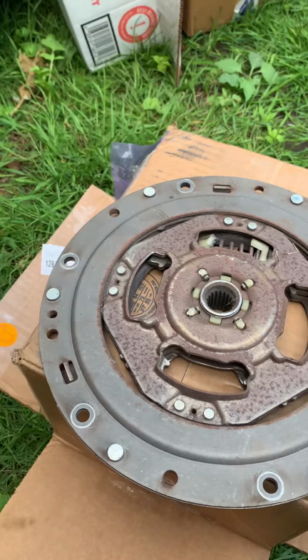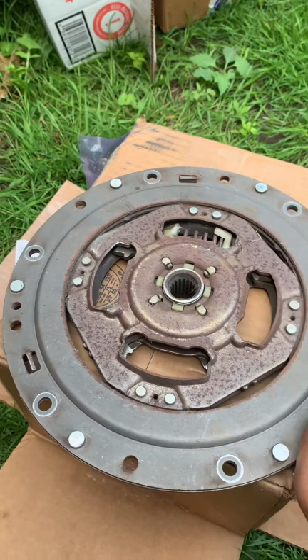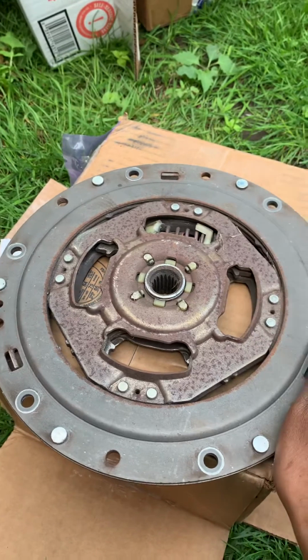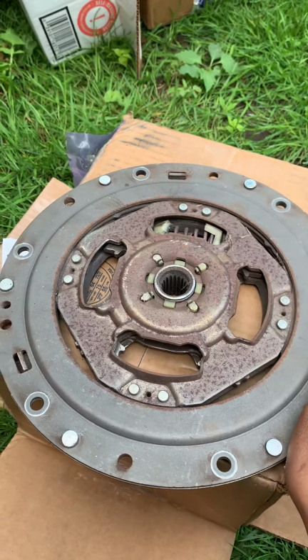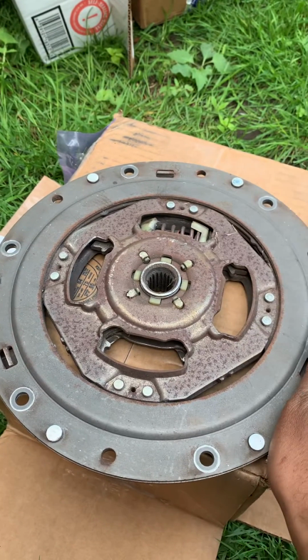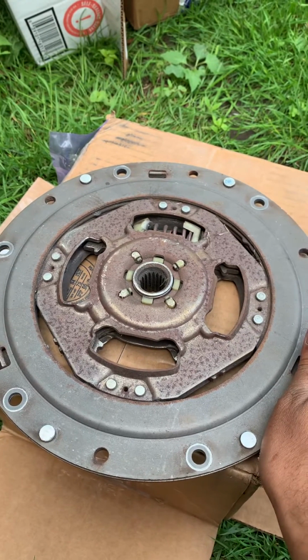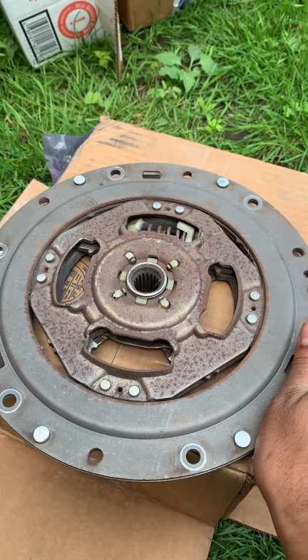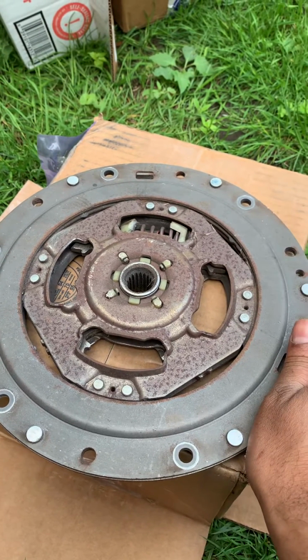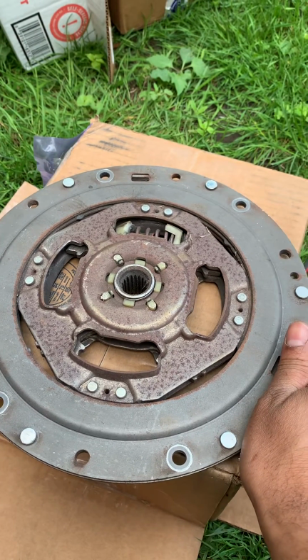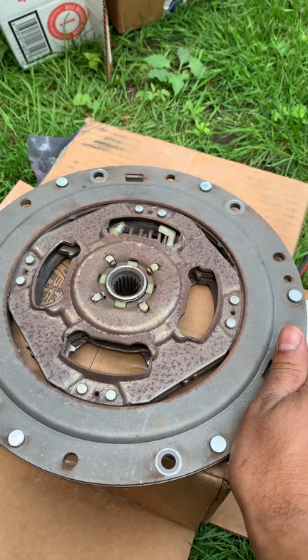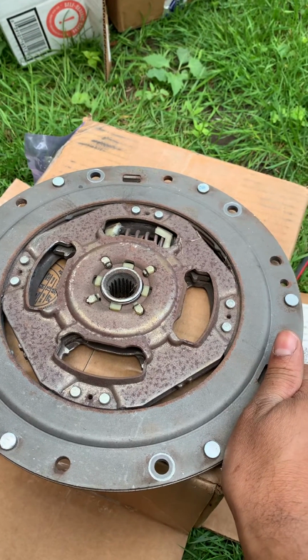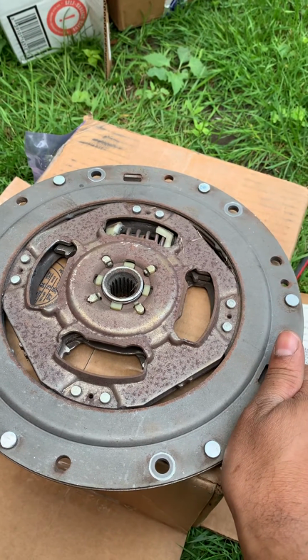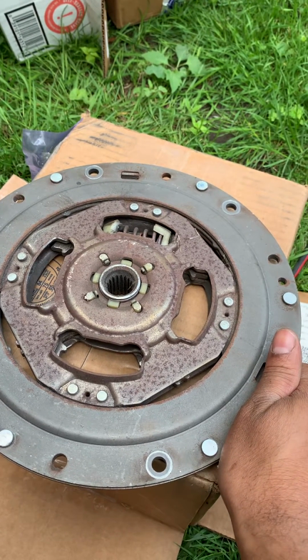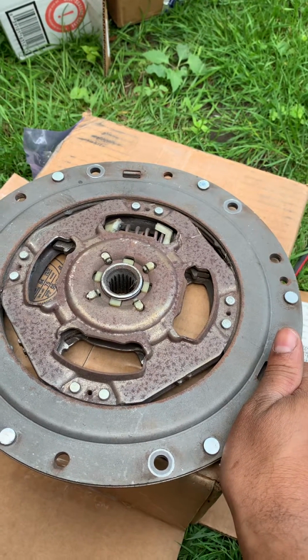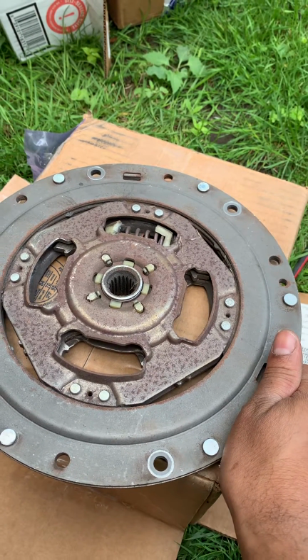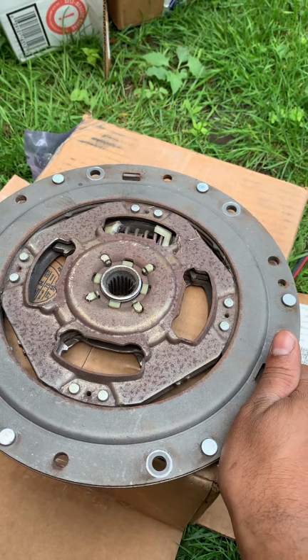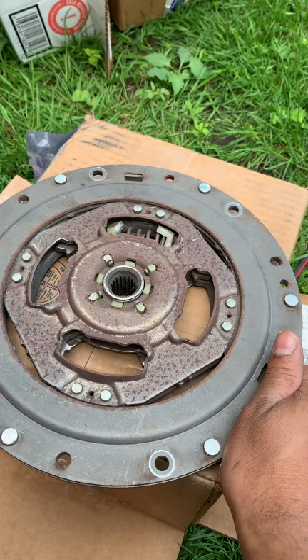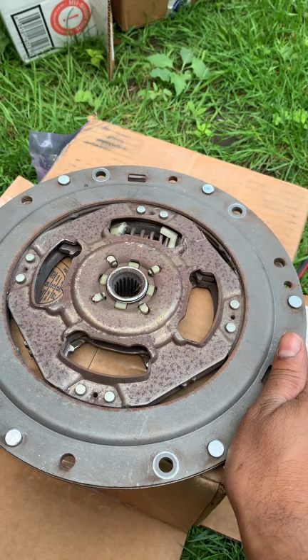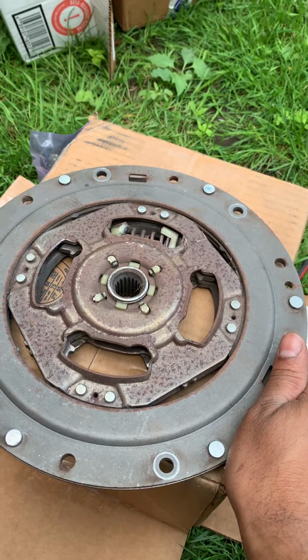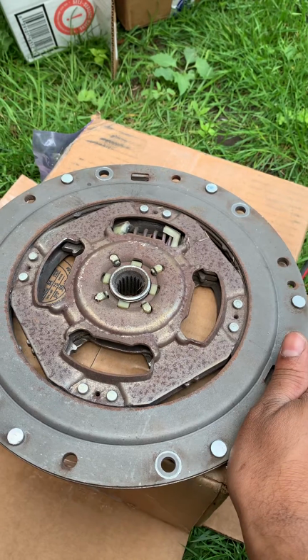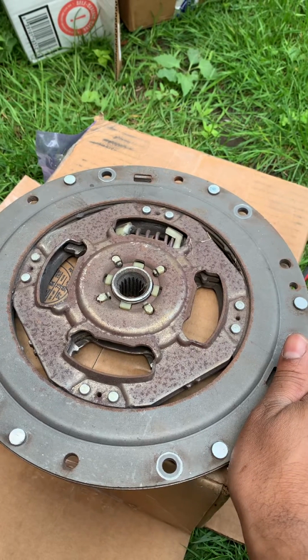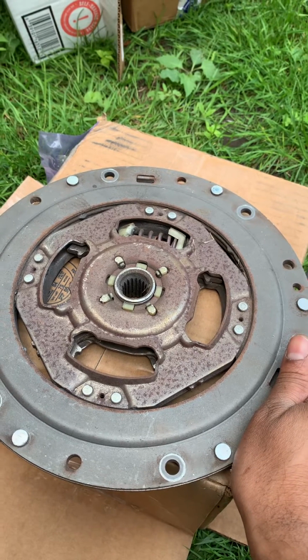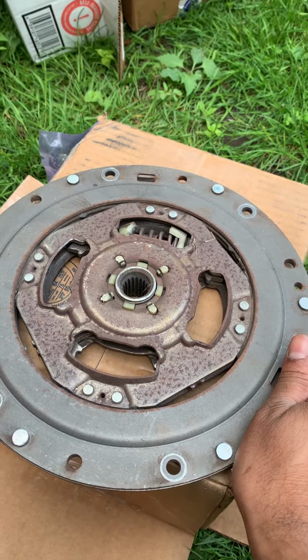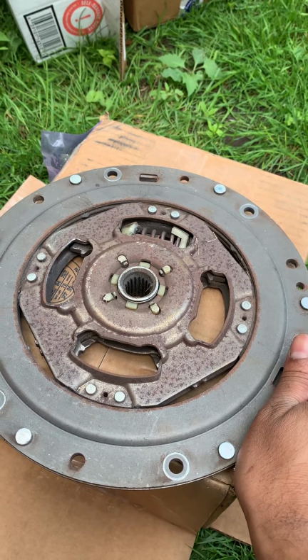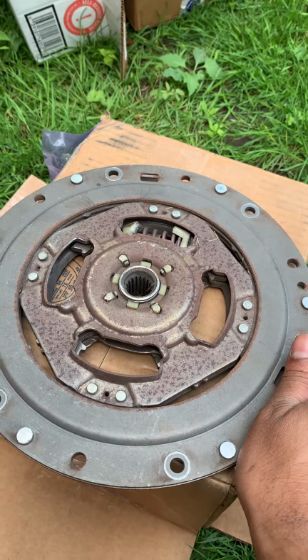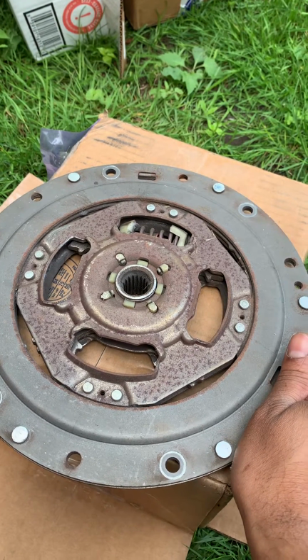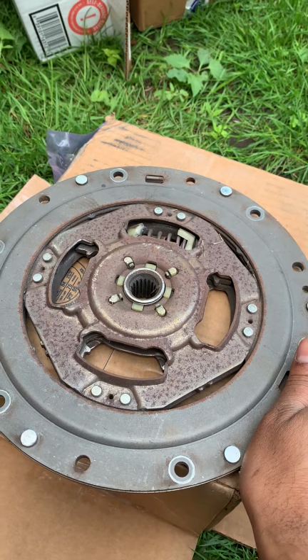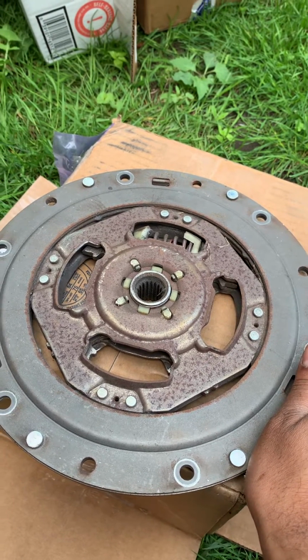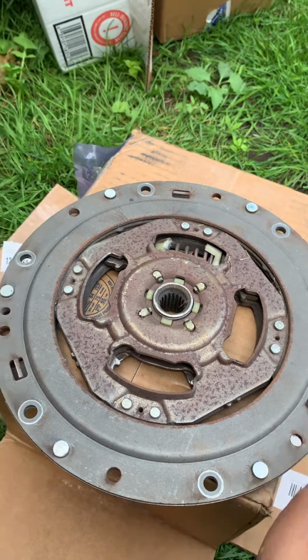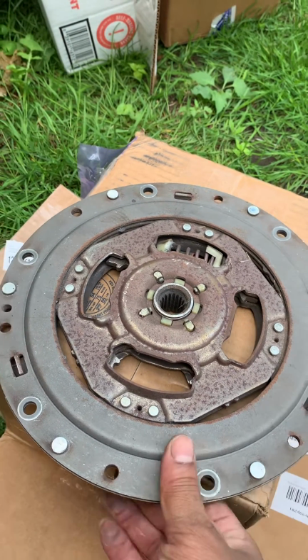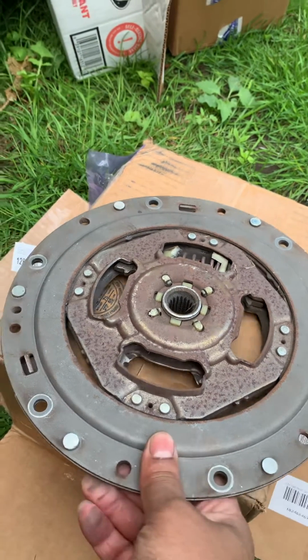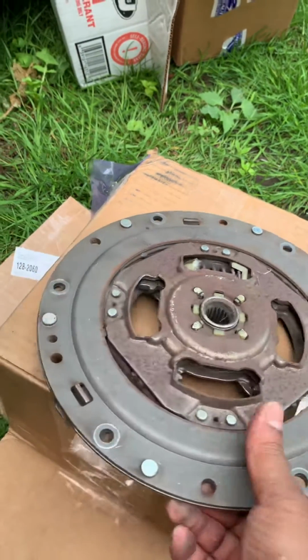If you're having any vibration, it felt like your tire was loose. This is really common.